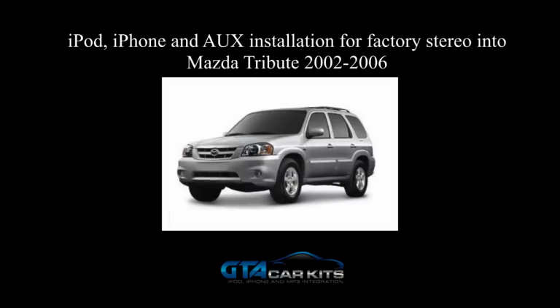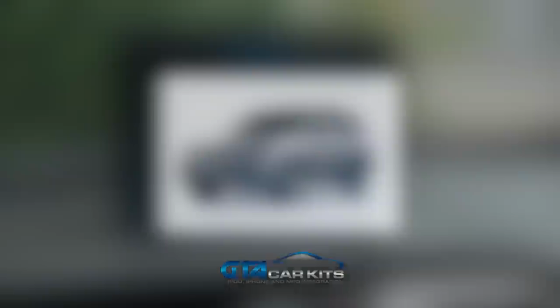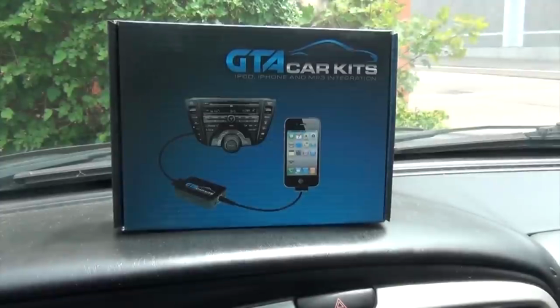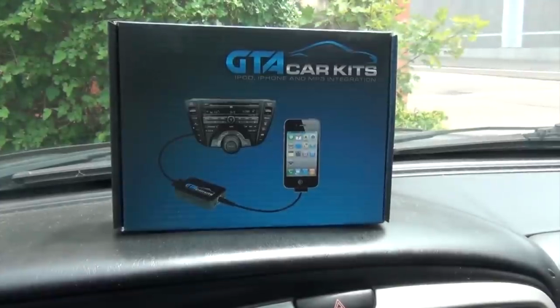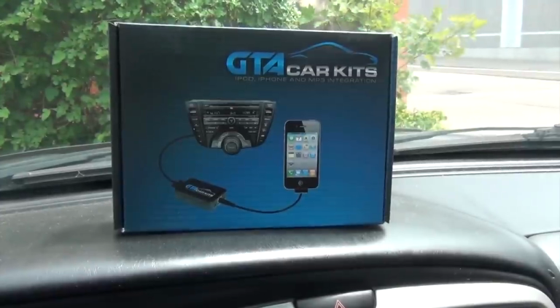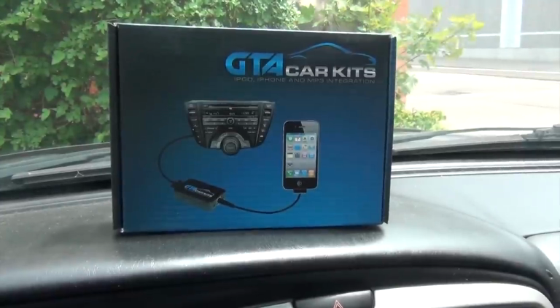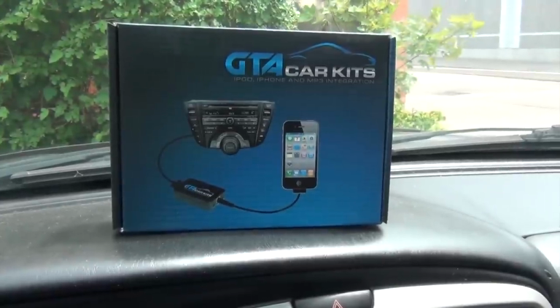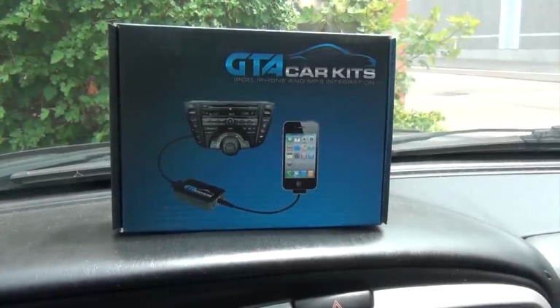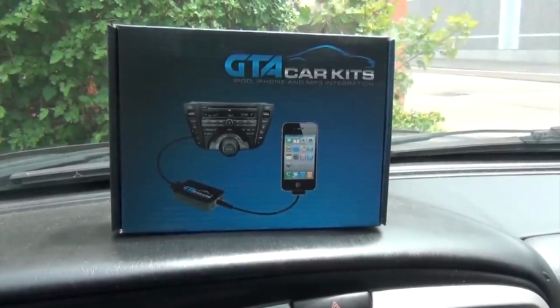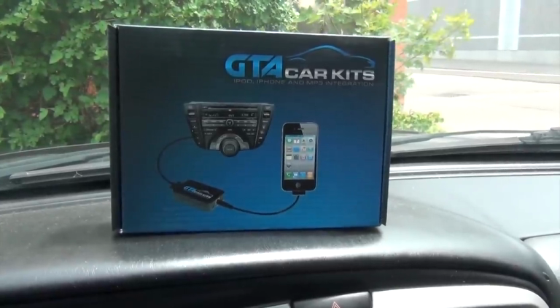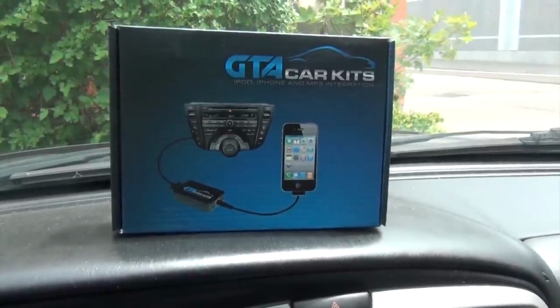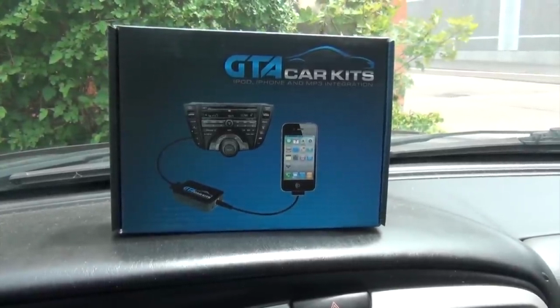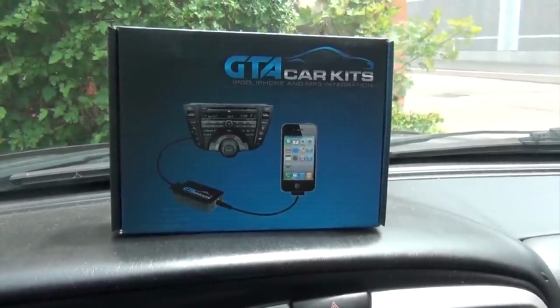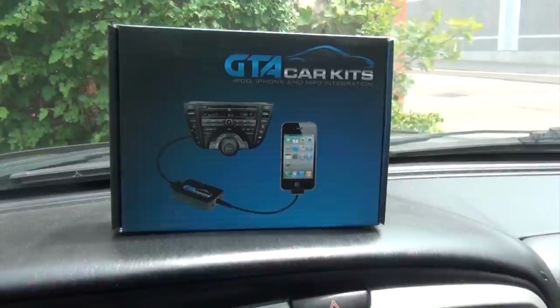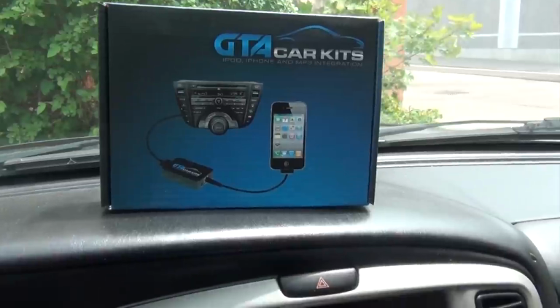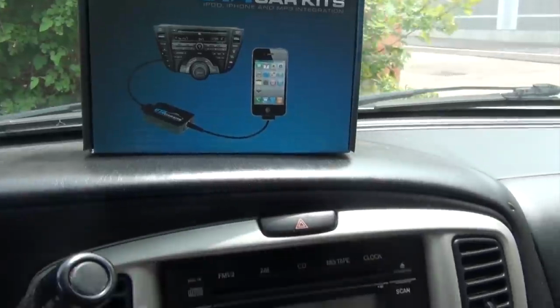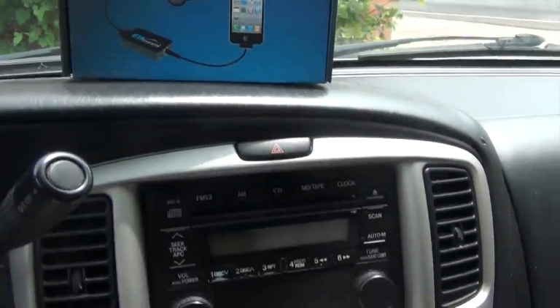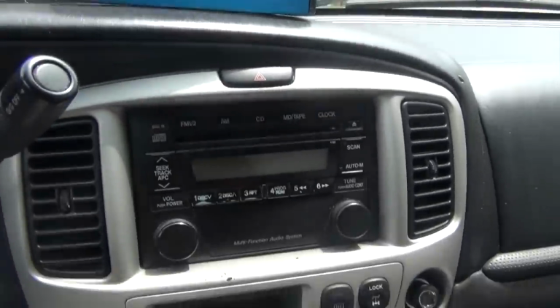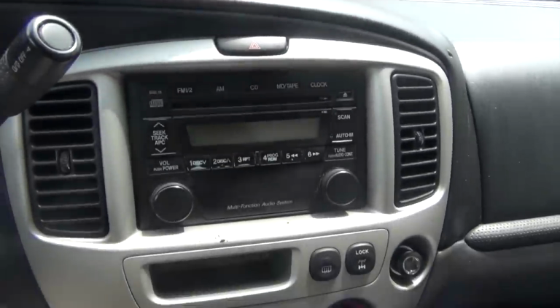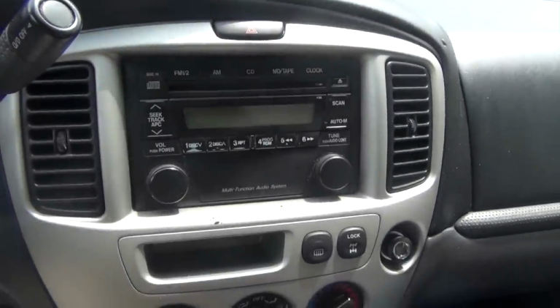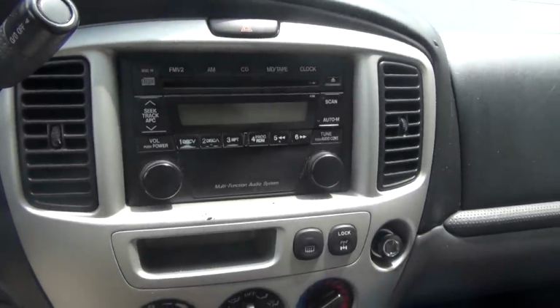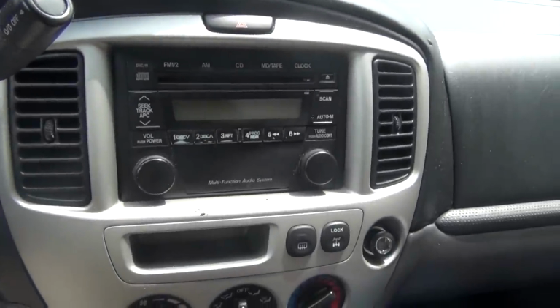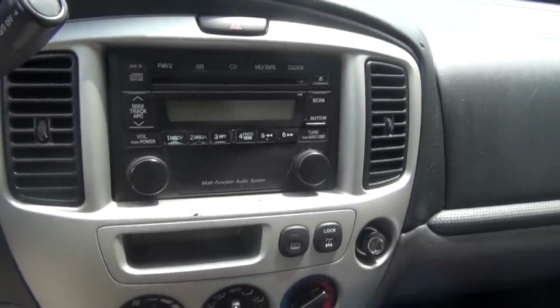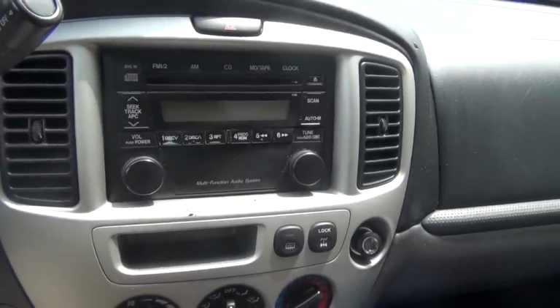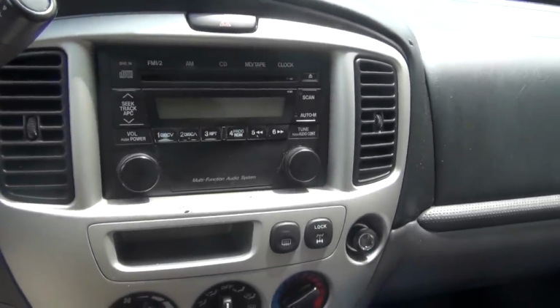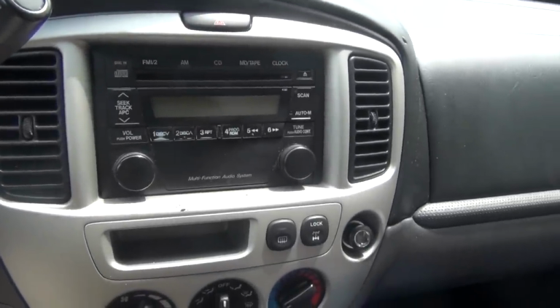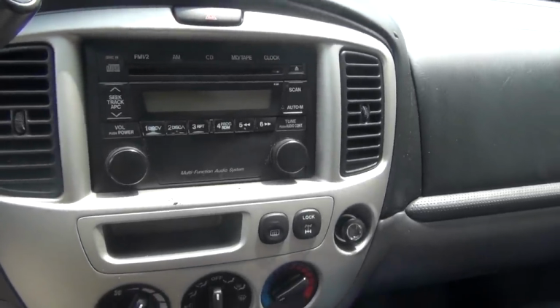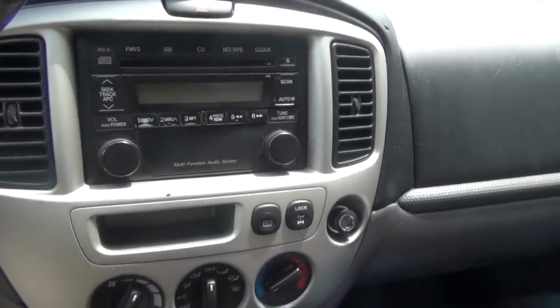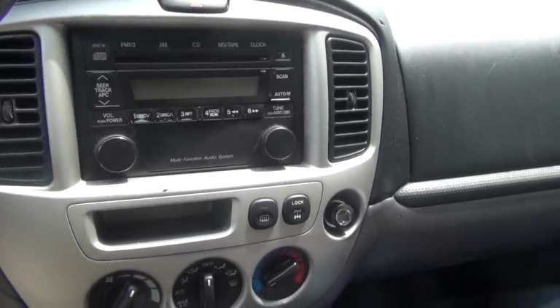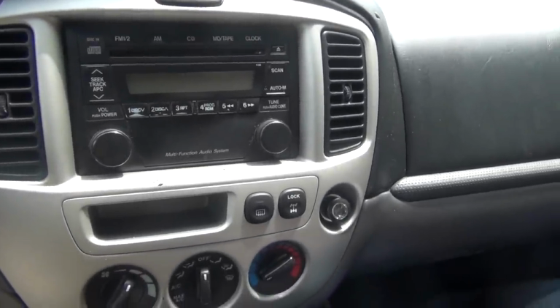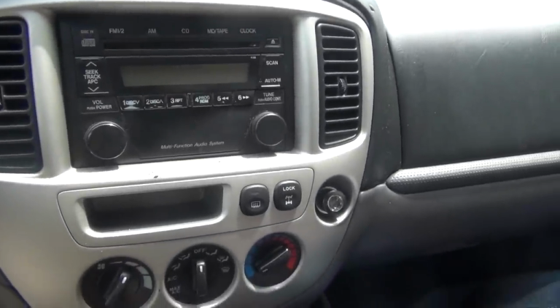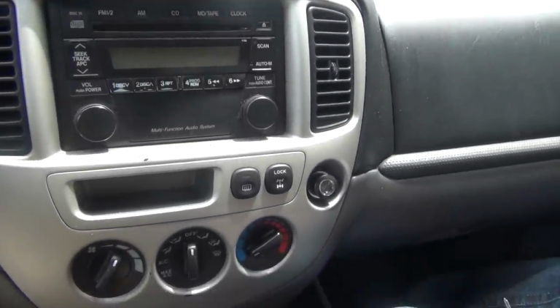Hello everybody, today we're doing a video for GTA Car Kits in a 2003 Mazda Tribute. First of all, we're going to show you what tools you'll need.